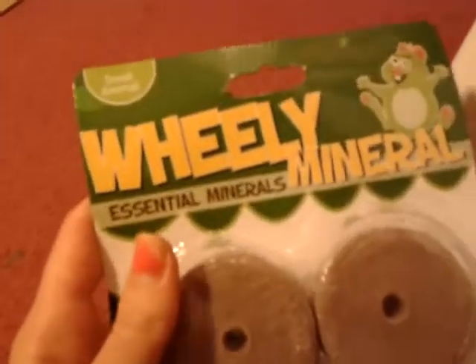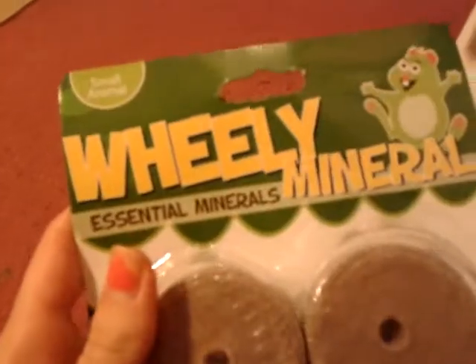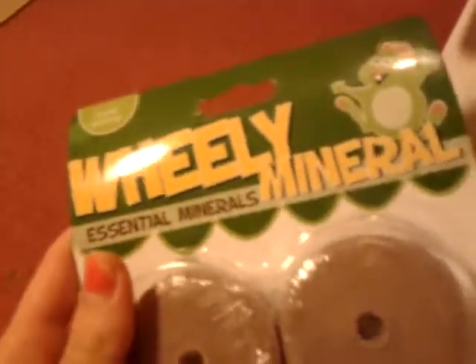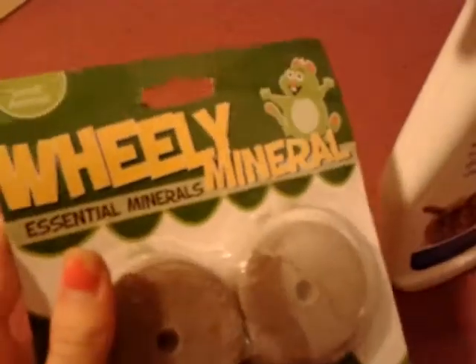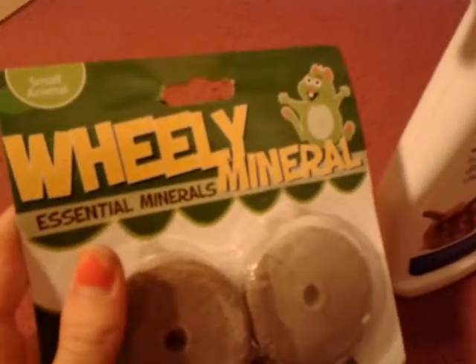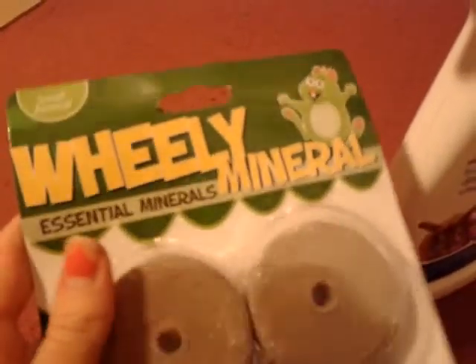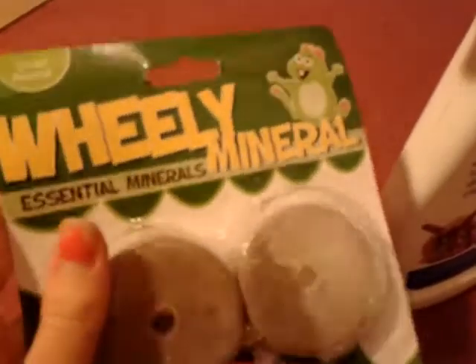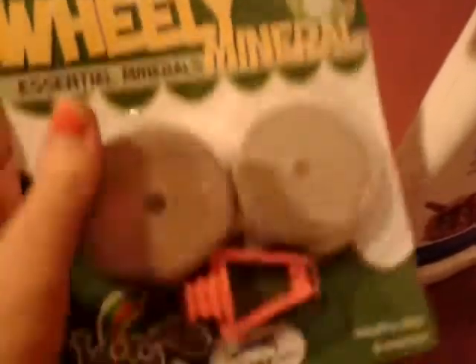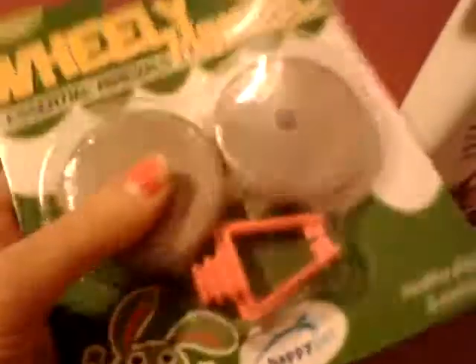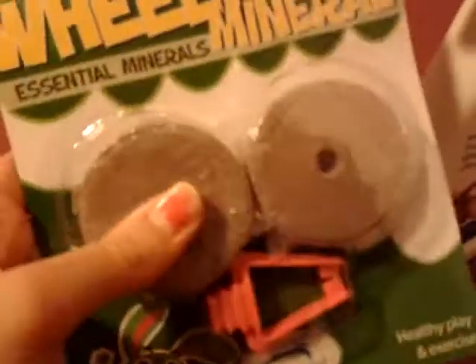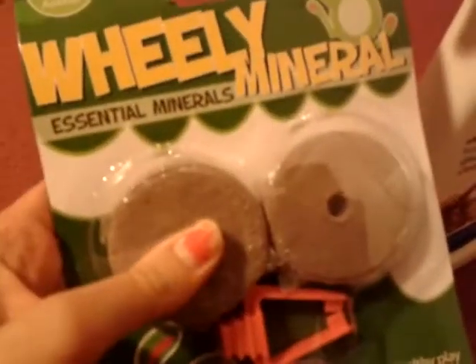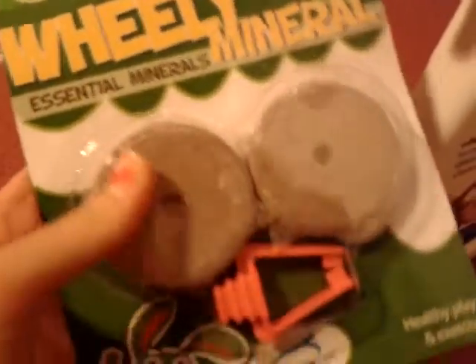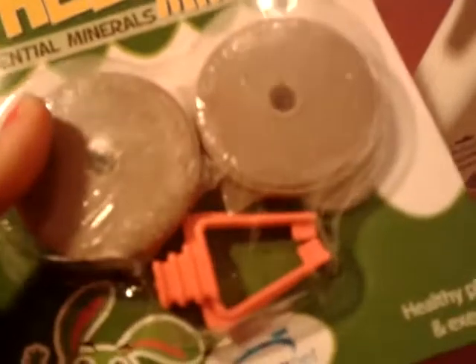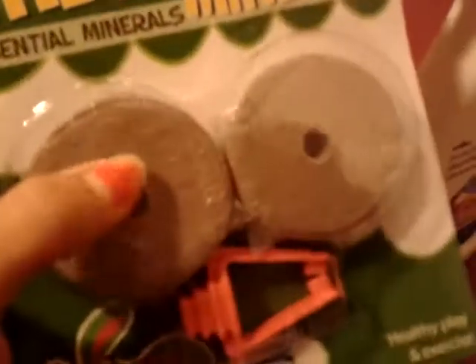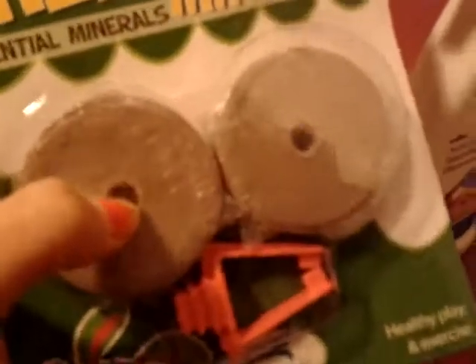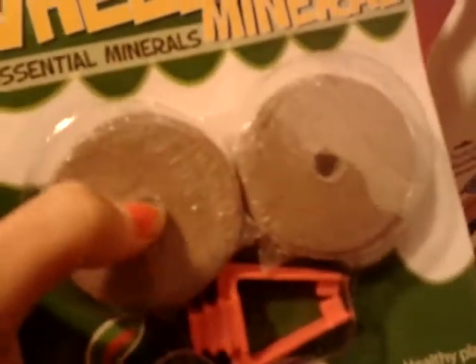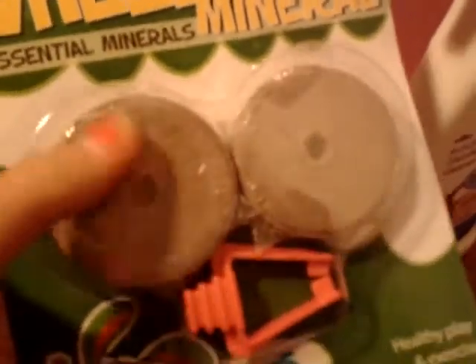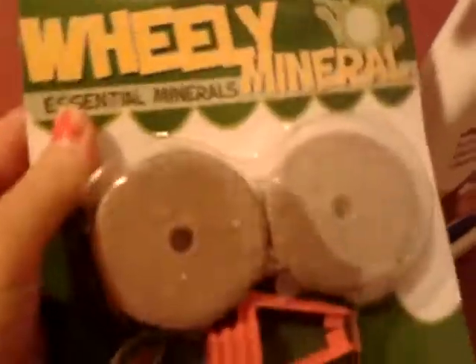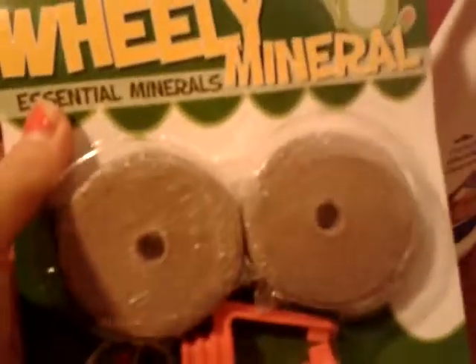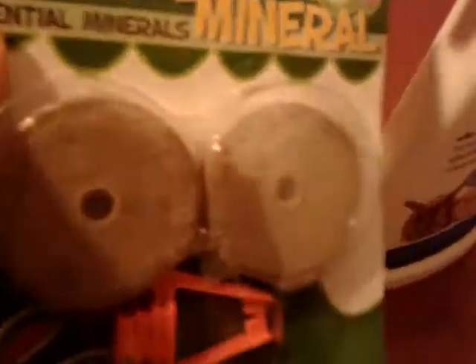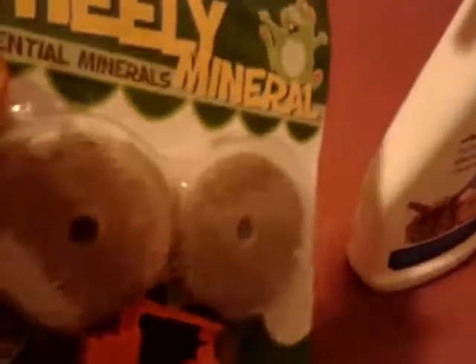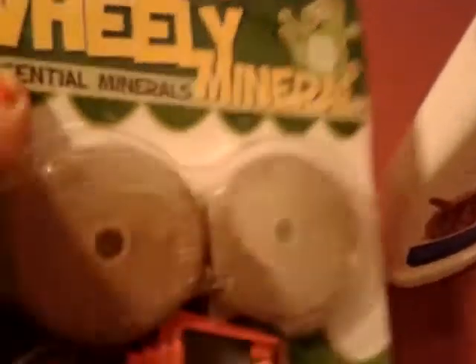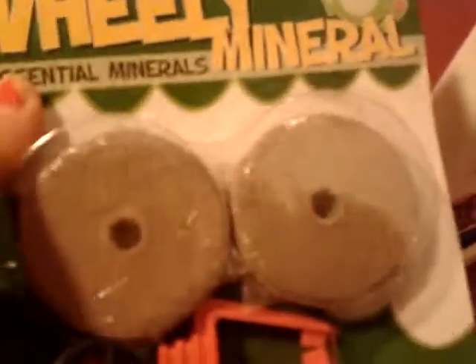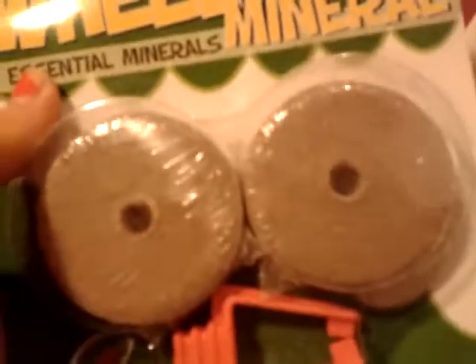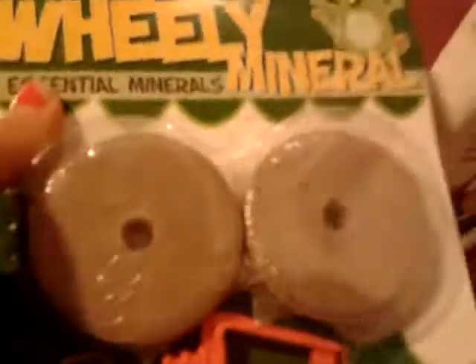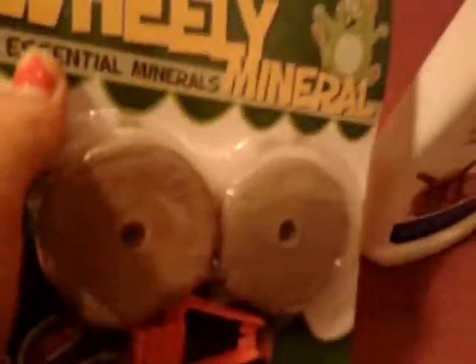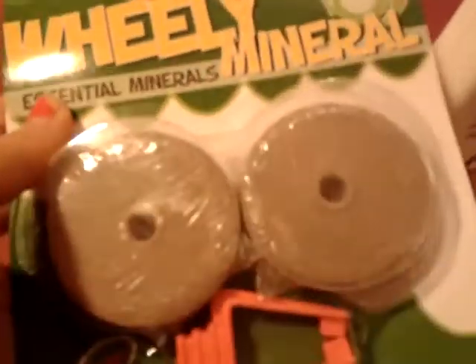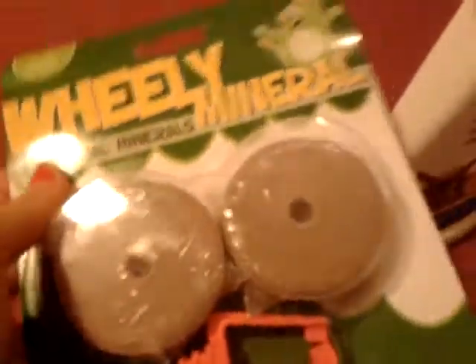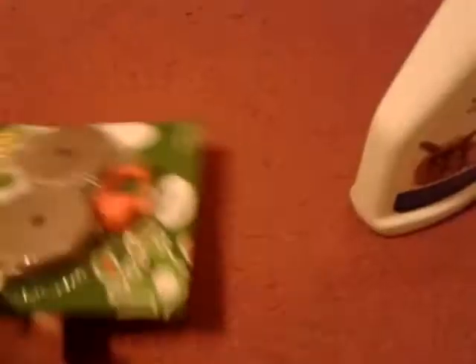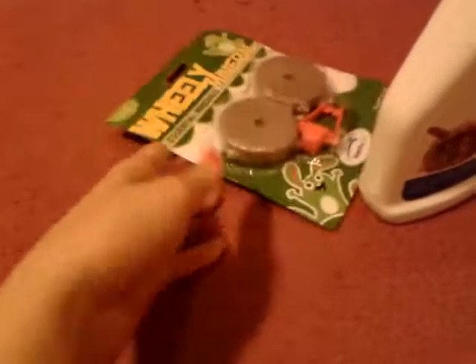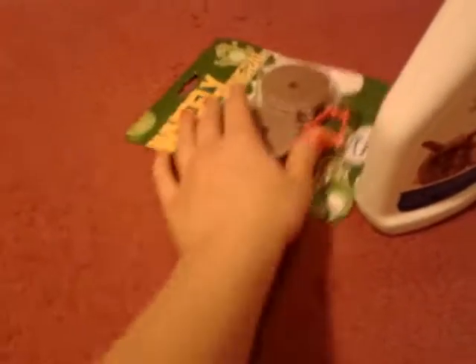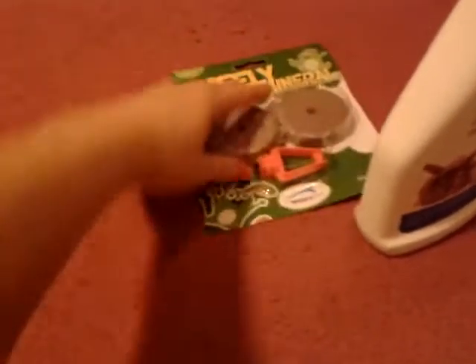I got these really mineral lick thingies. So you just put them in the cage and then my hamster can just lick them and stuff, and it keeps them healthy, I guess. So there's that!